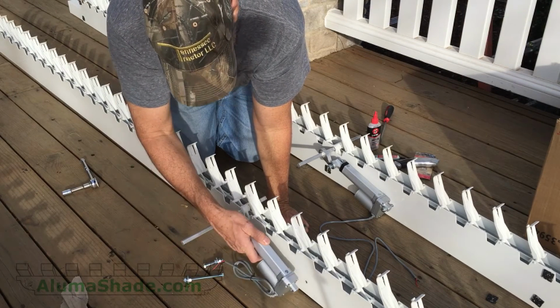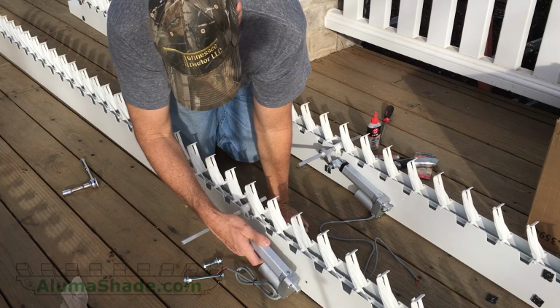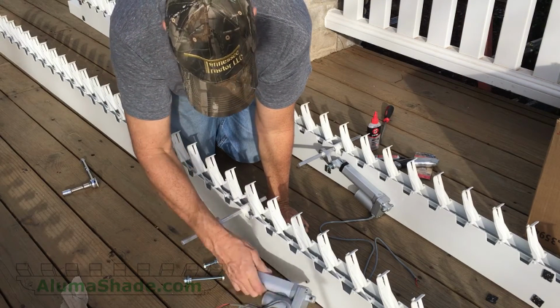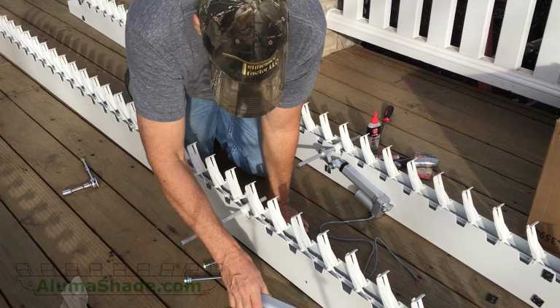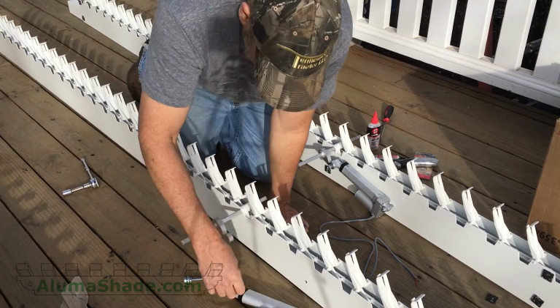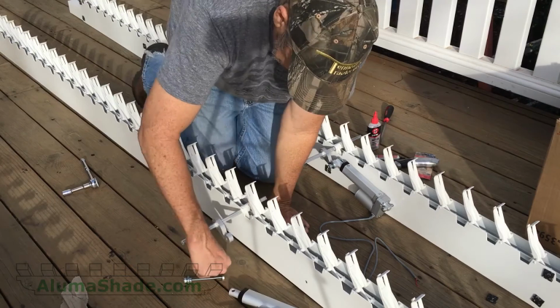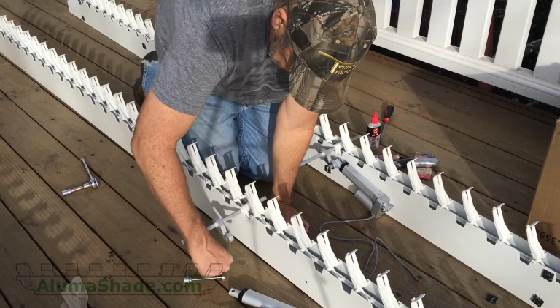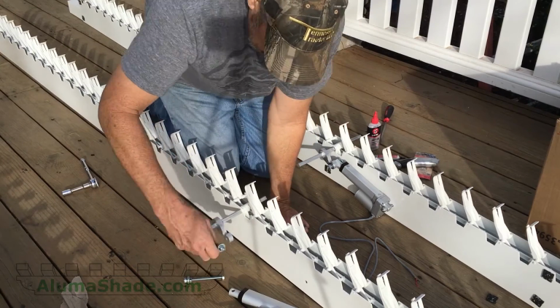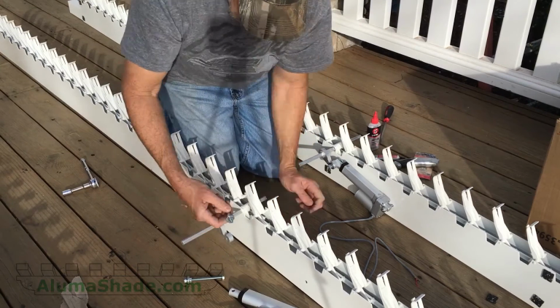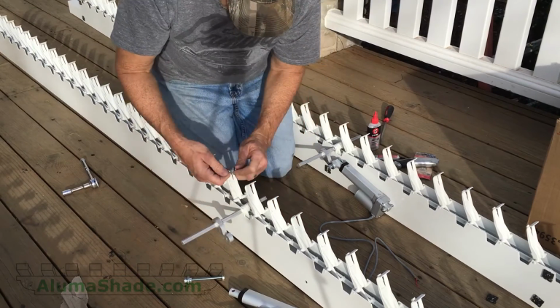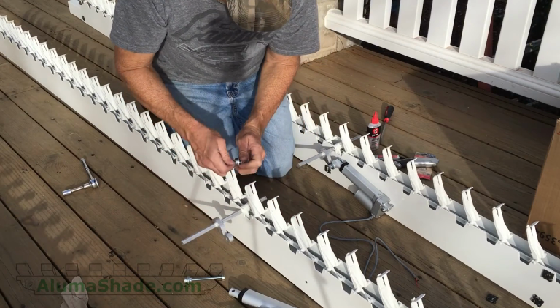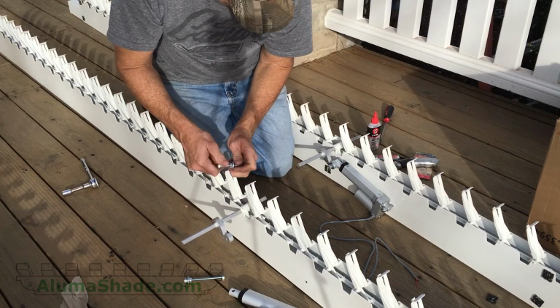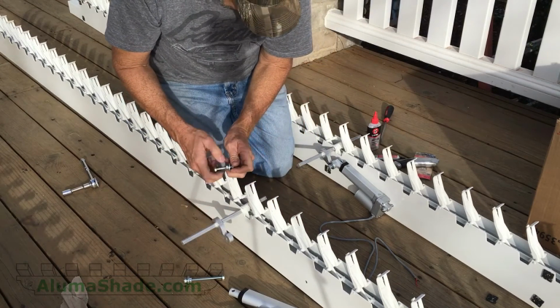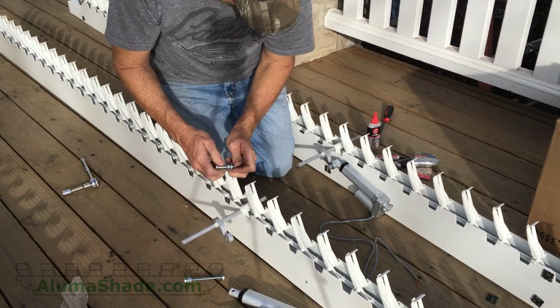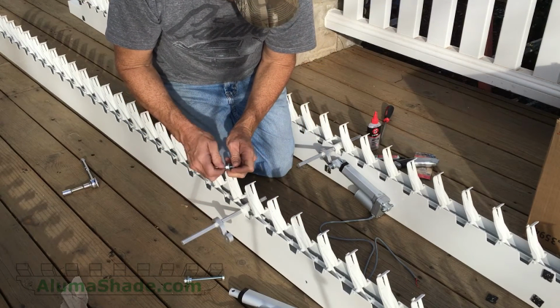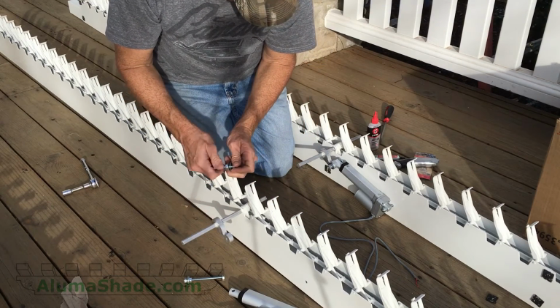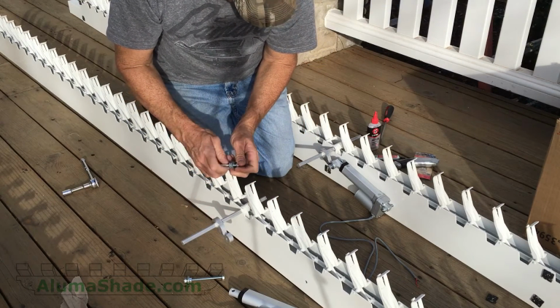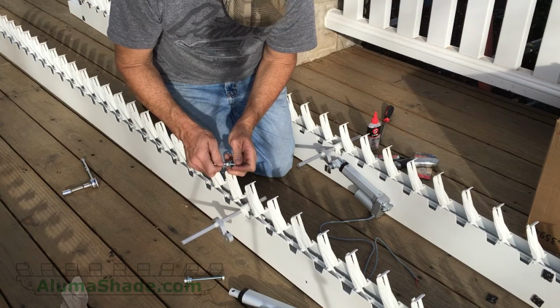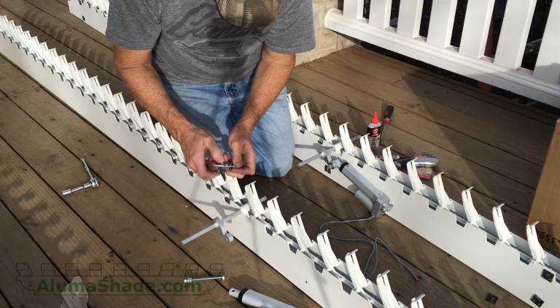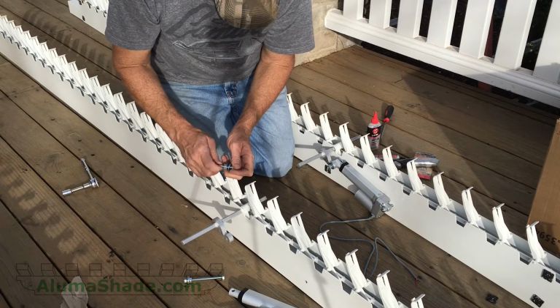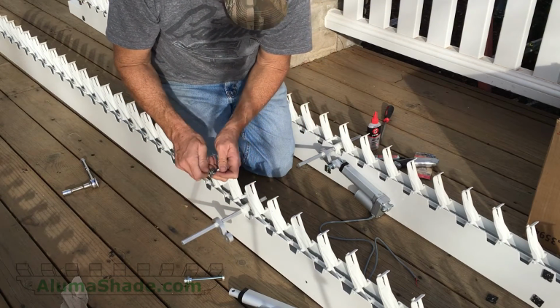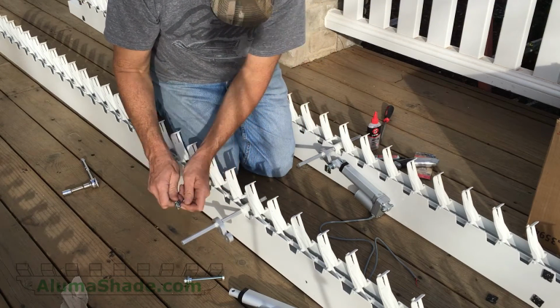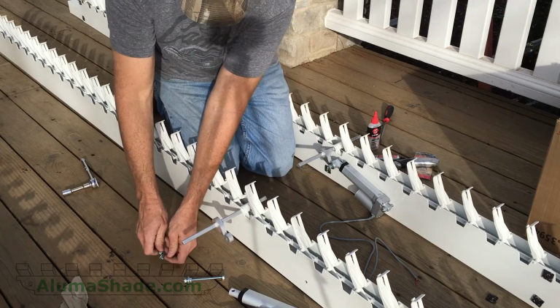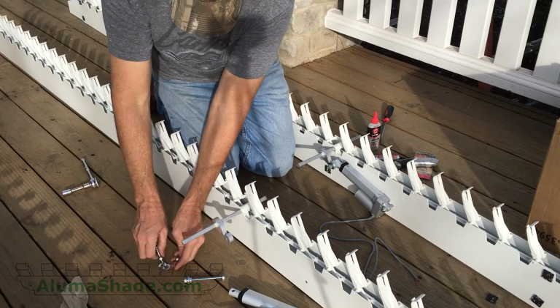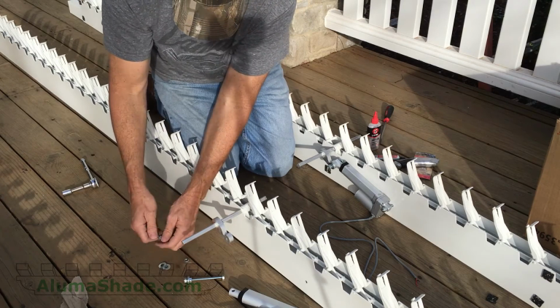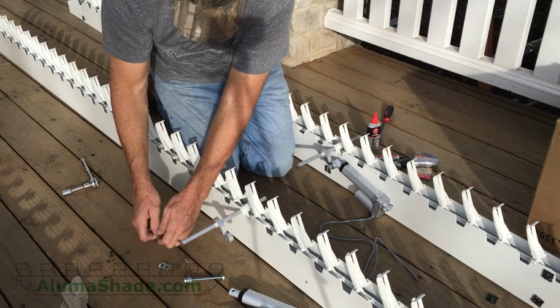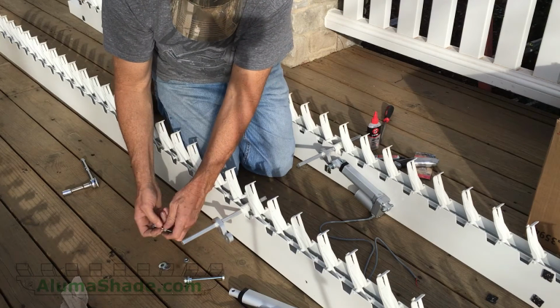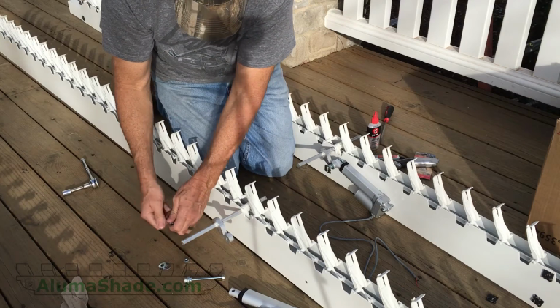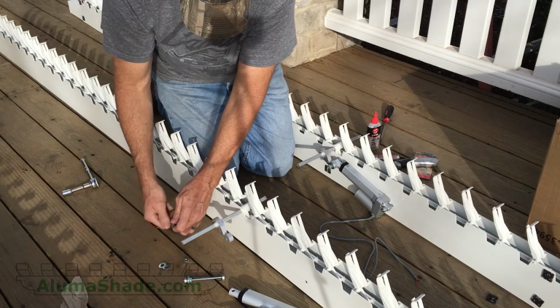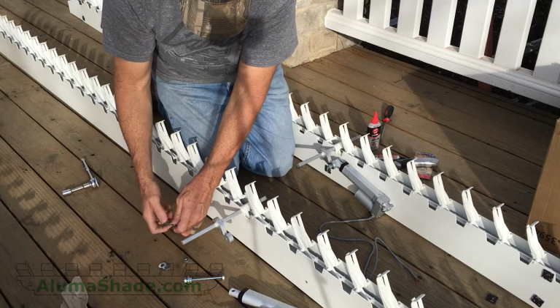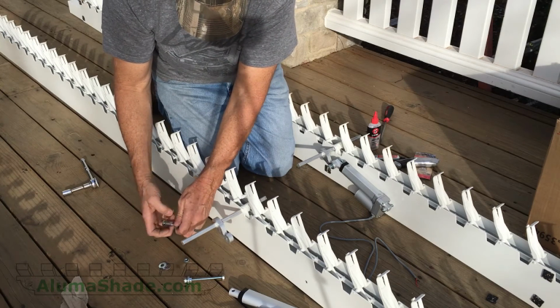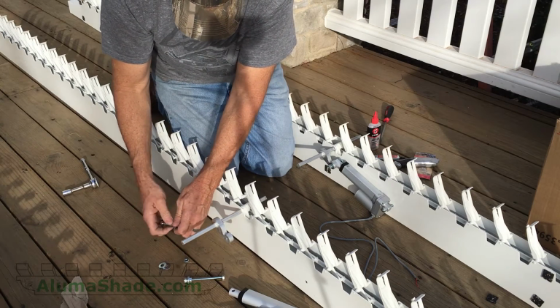You can adjust the motor or open and close it by connecting wires to a 12 to 24 volt battery. The battery from your wireless drill will work.